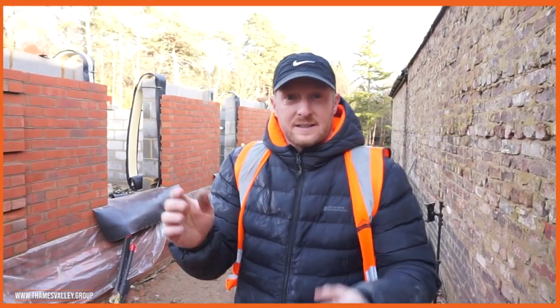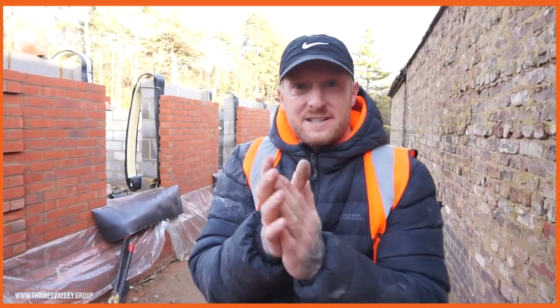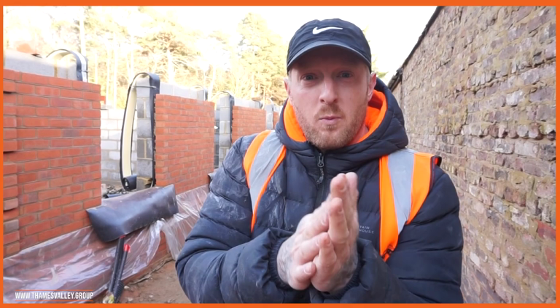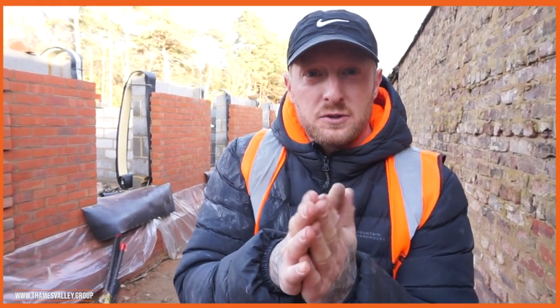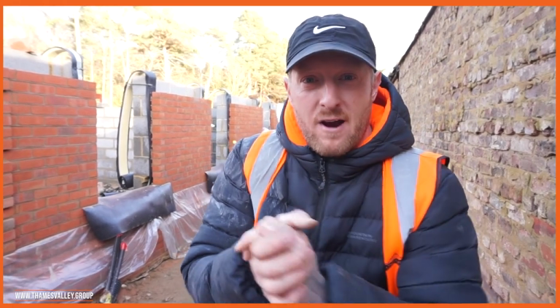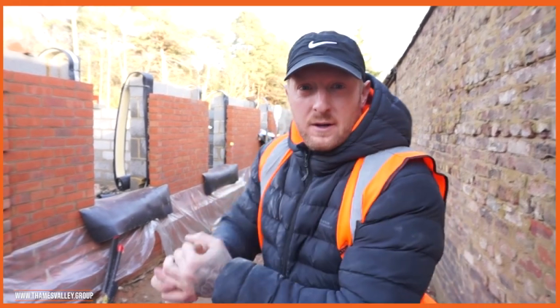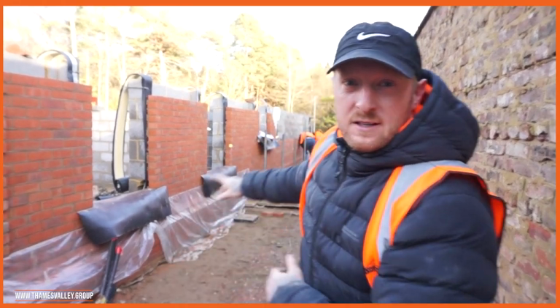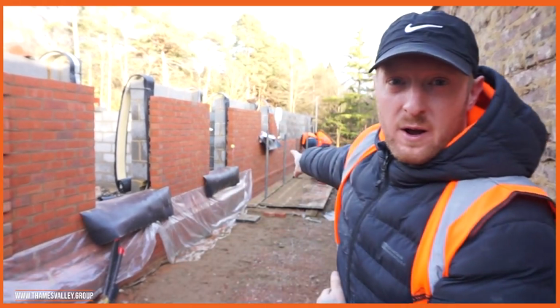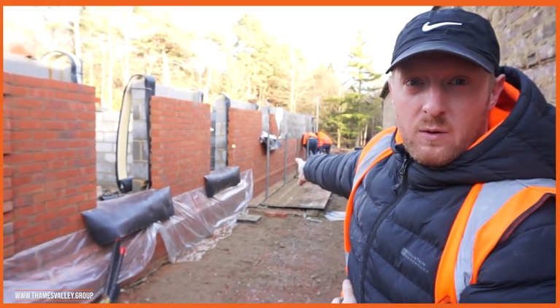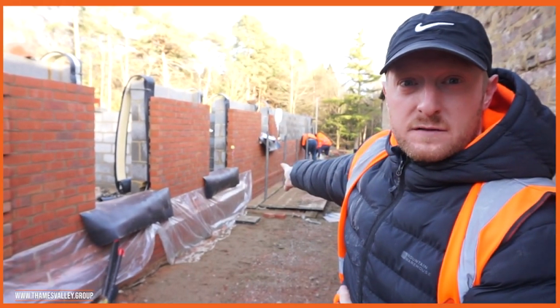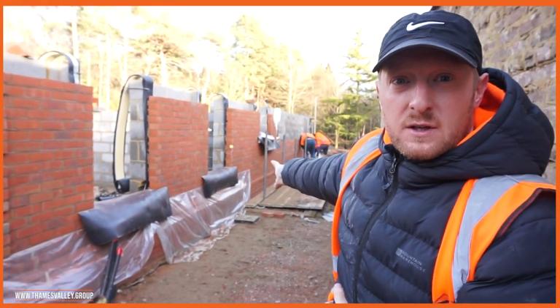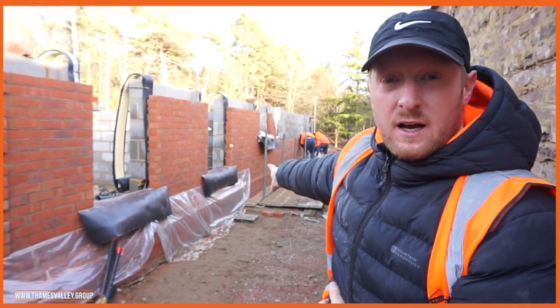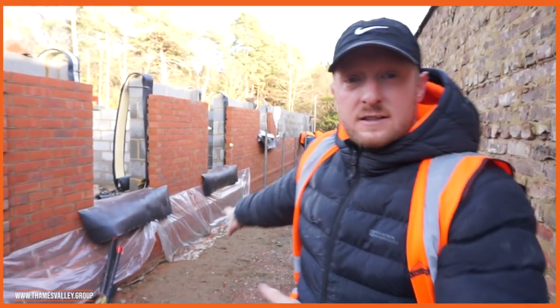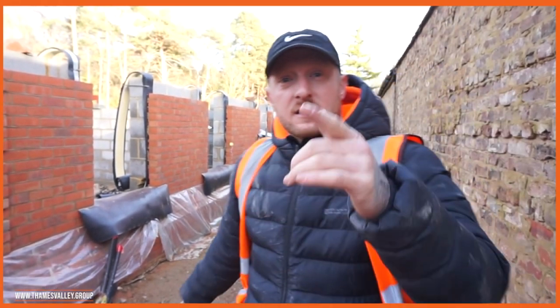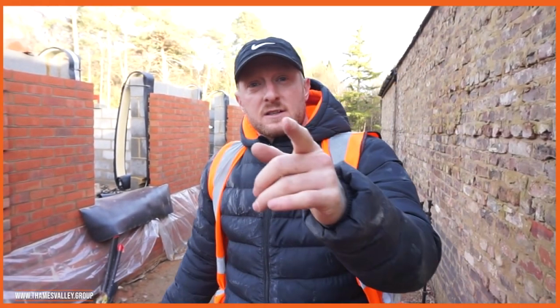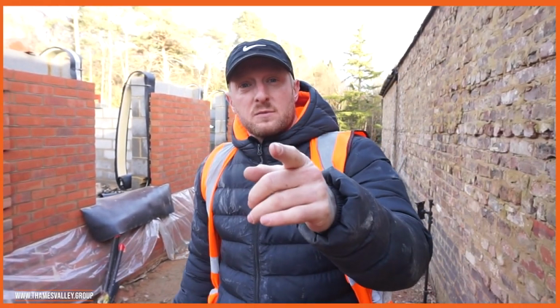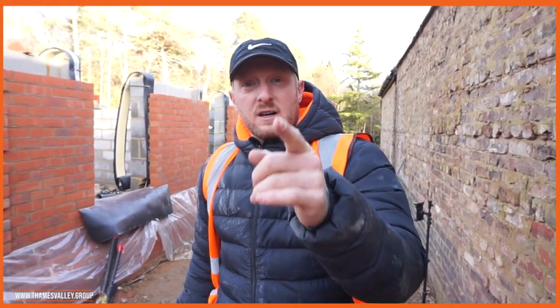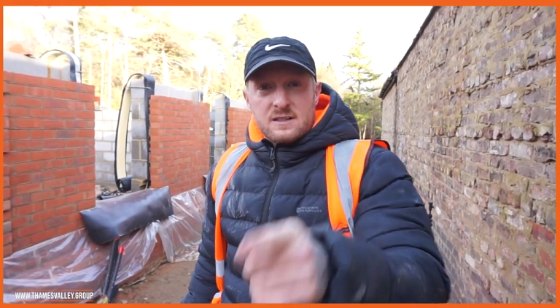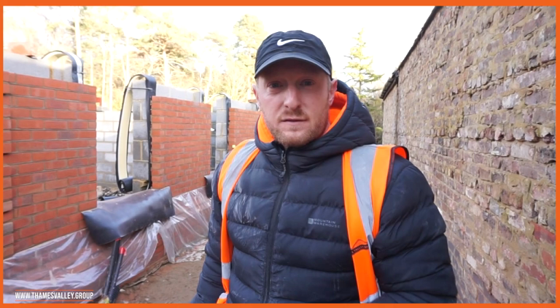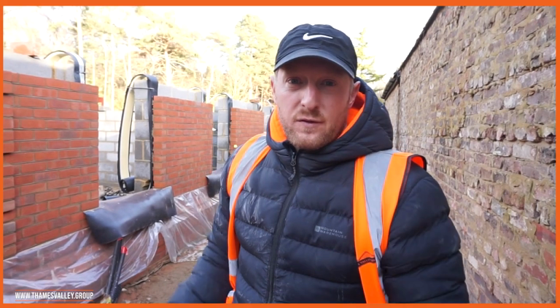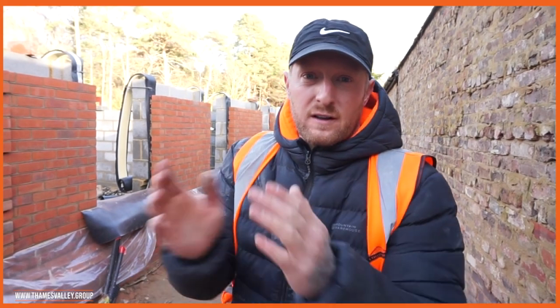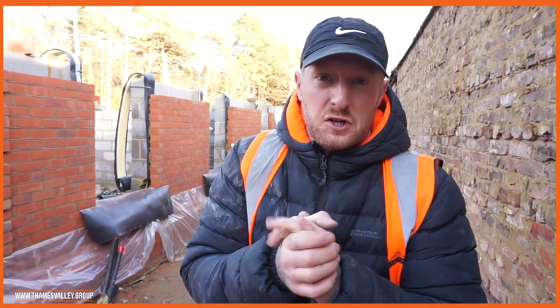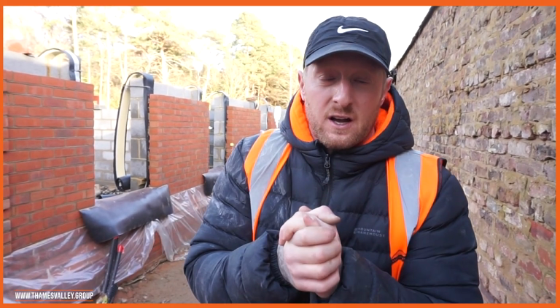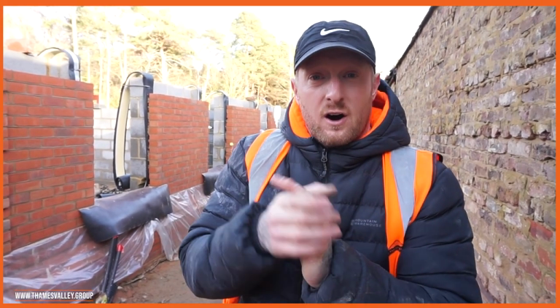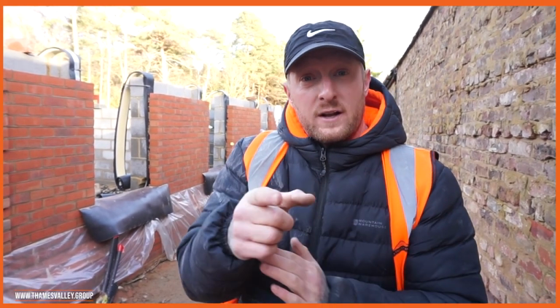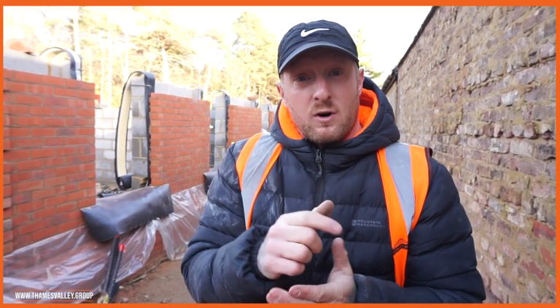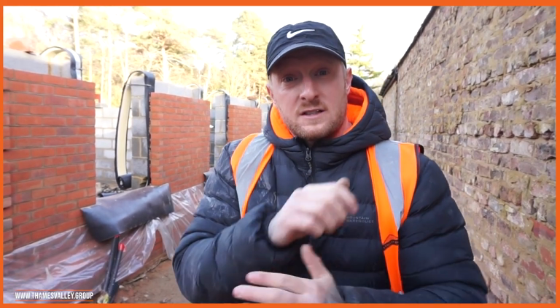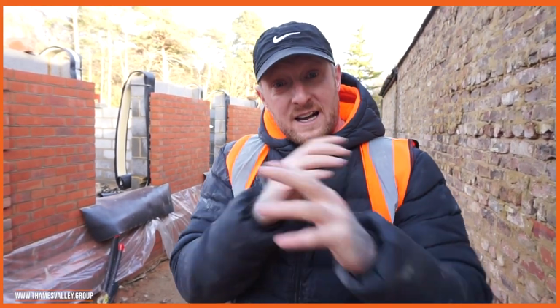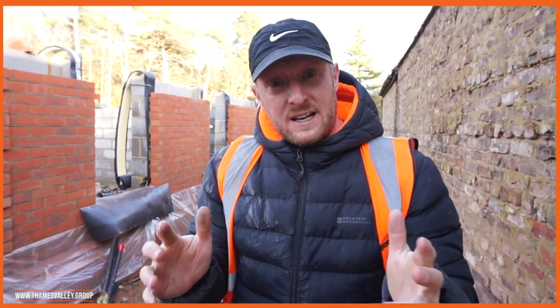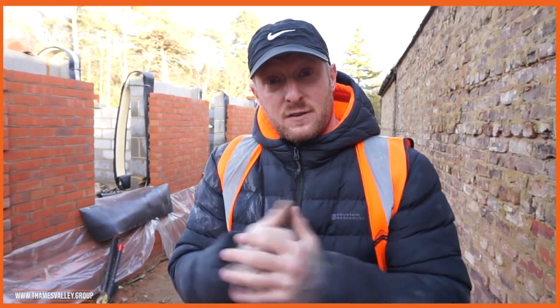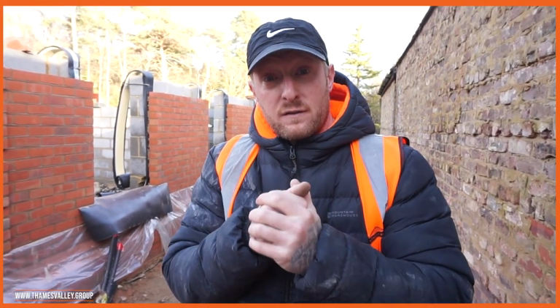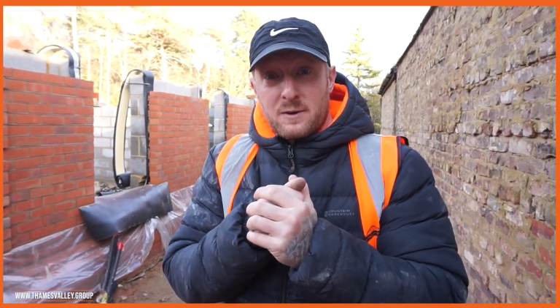That is almost a wrap. There's a little bit of brickwork left to do down there. Six weeks after we started this lift, we're finally finishing it. I'm not in tomorrow, so that's the end of this video for this week.